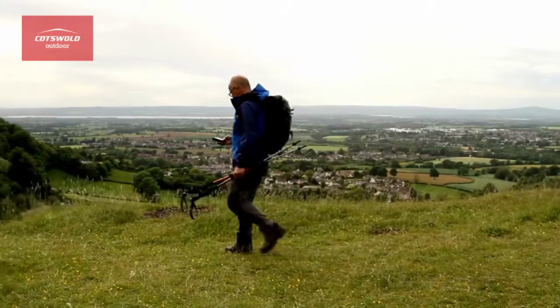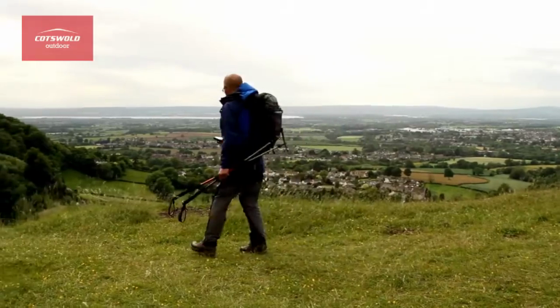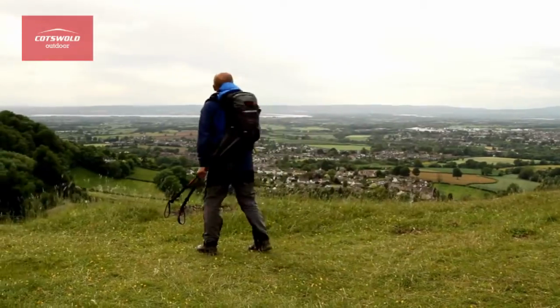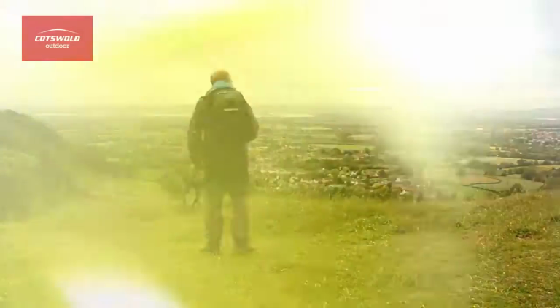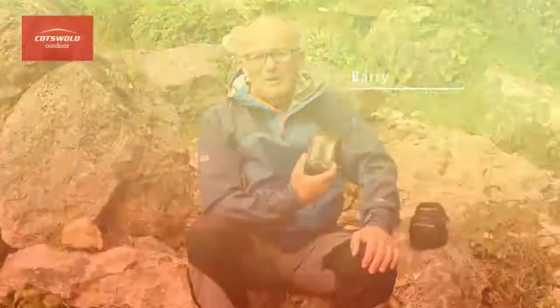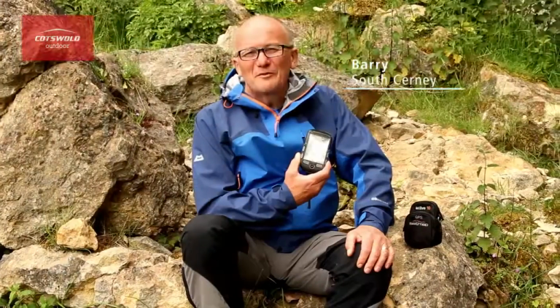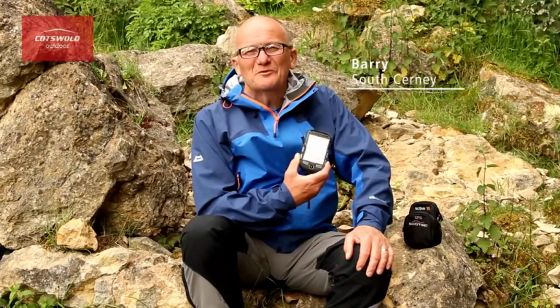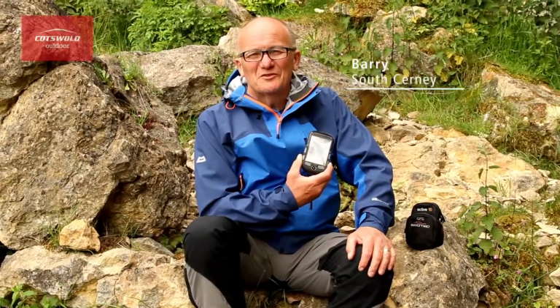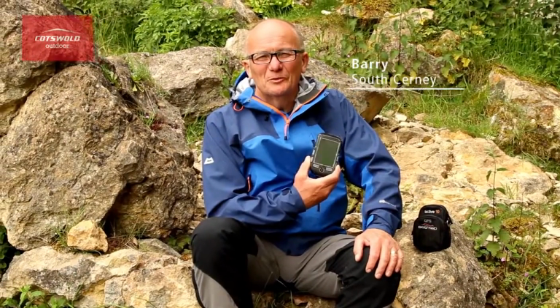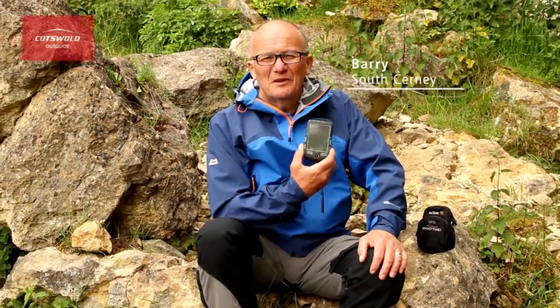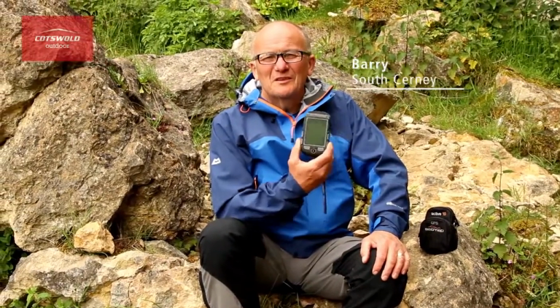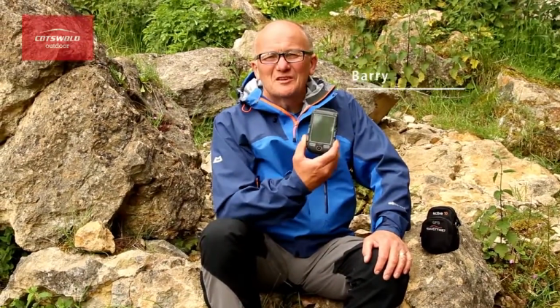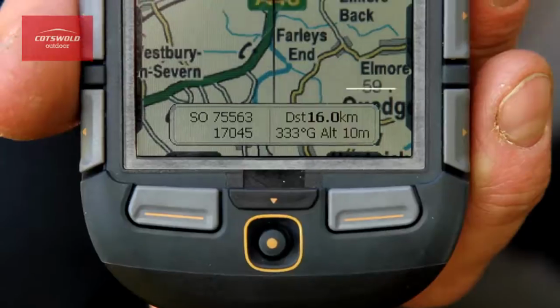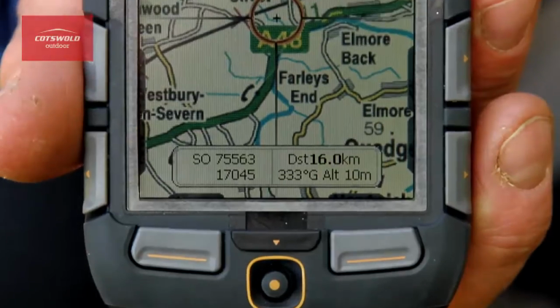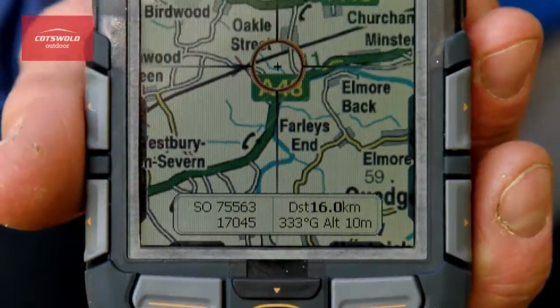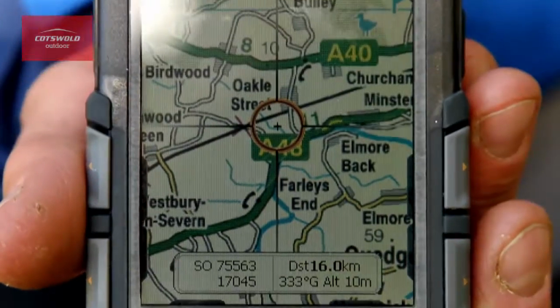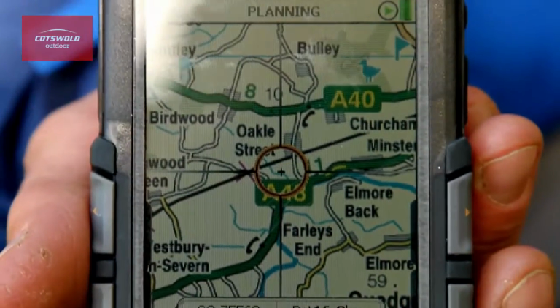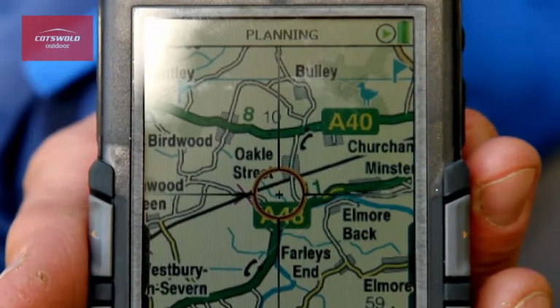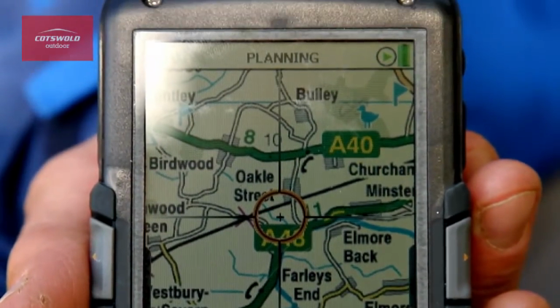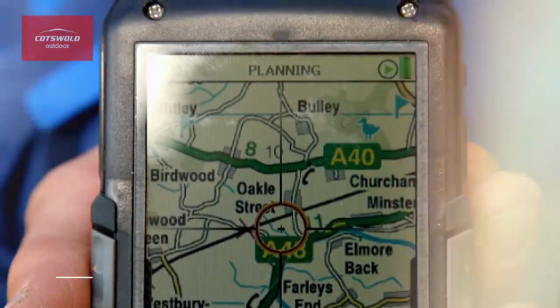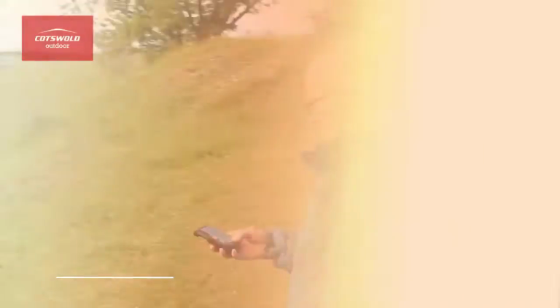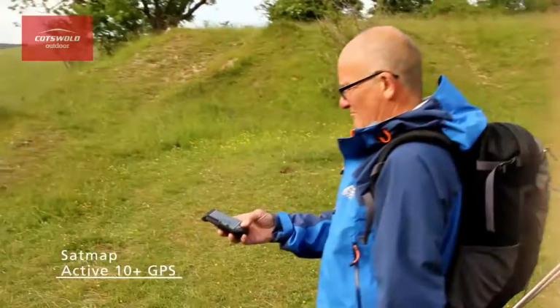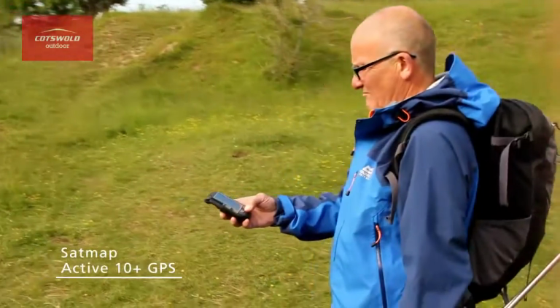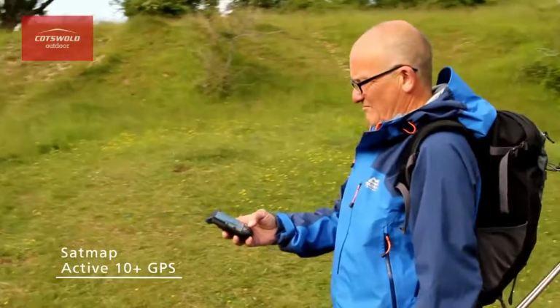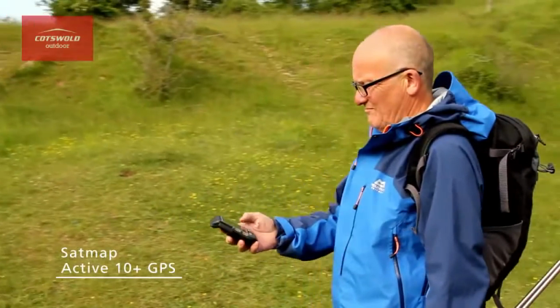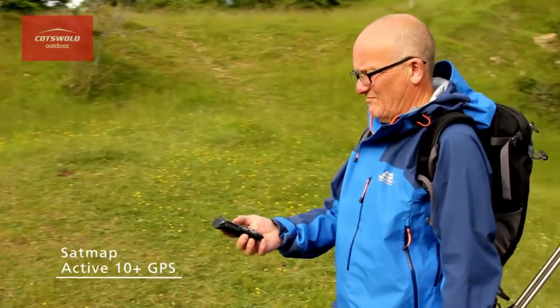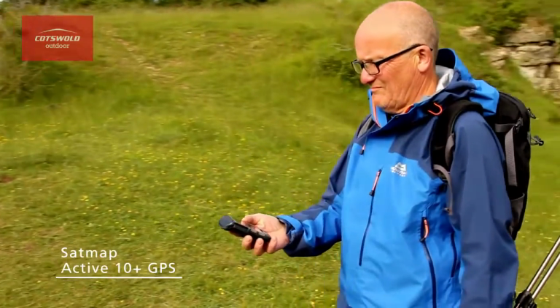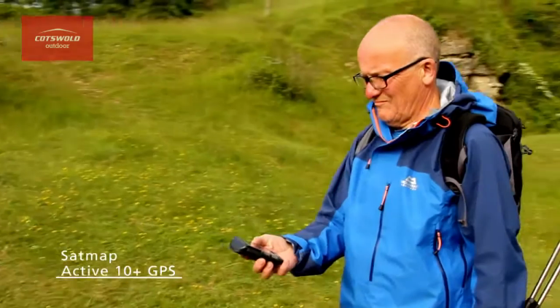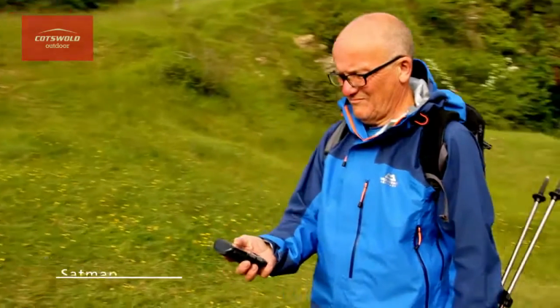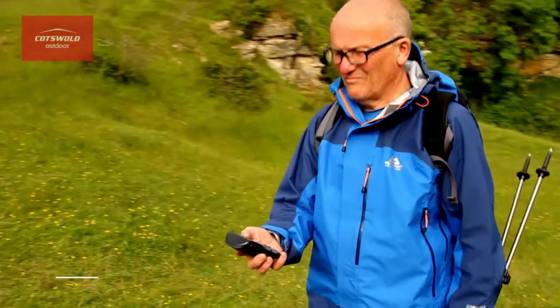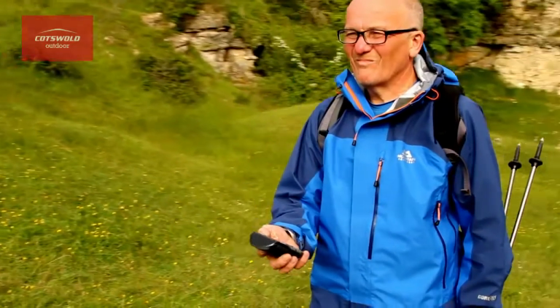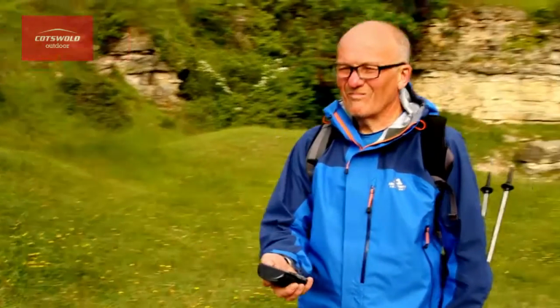Hi, I'm Barry from the South Cerny store. This is the SatMap Active 10 Plus GPS system. This offers you several bundles in one SatMap package.